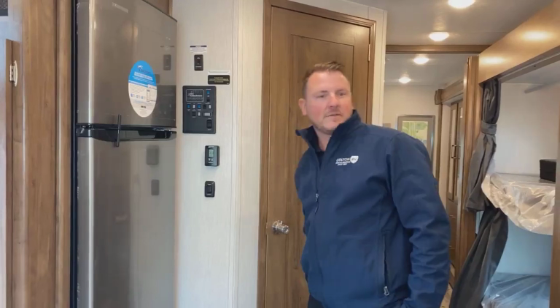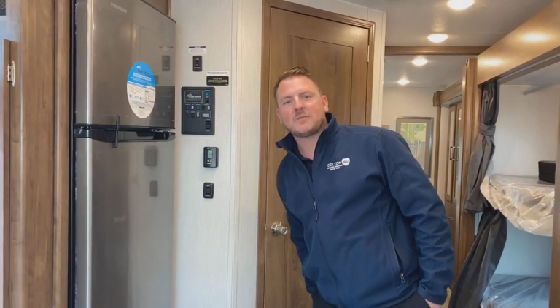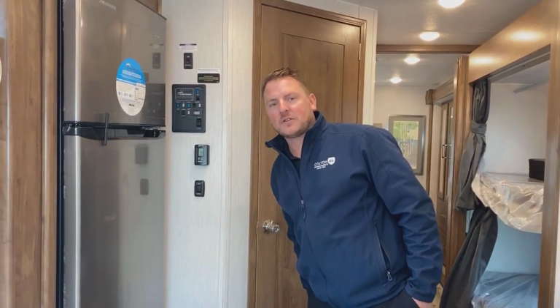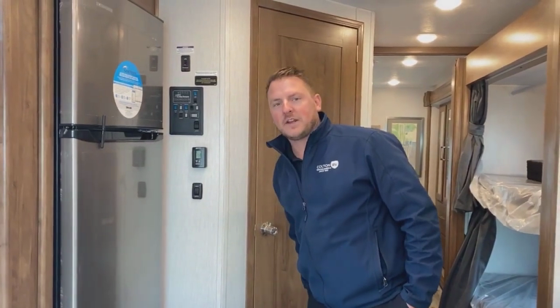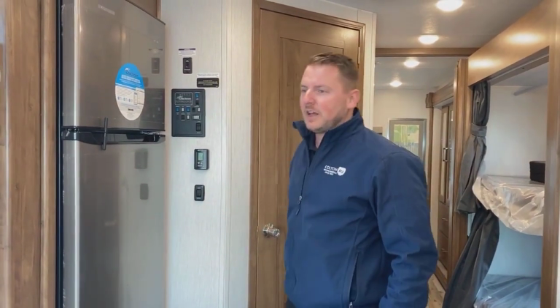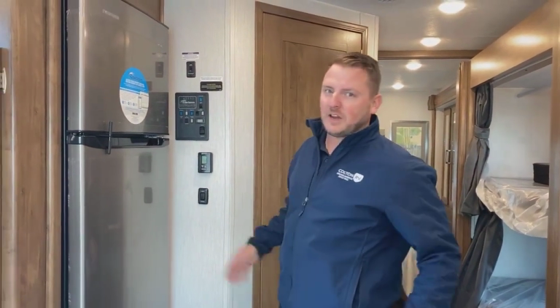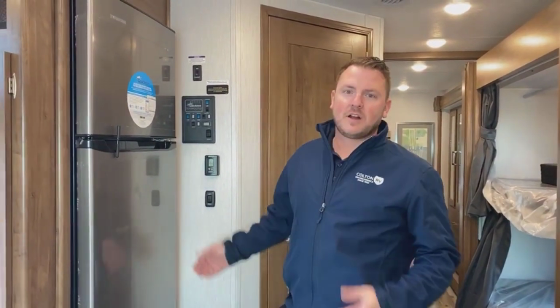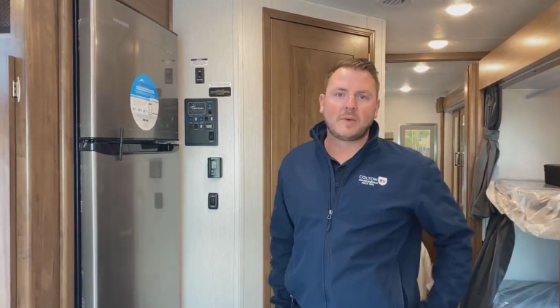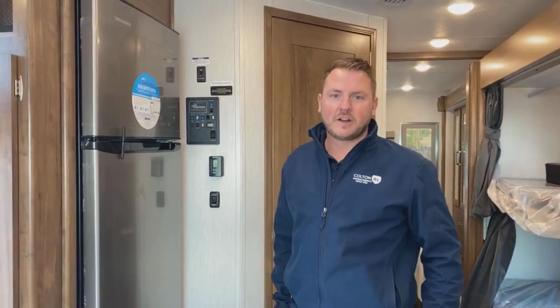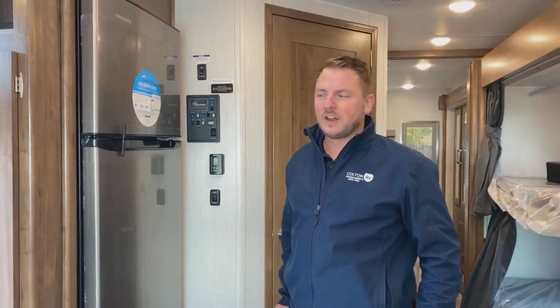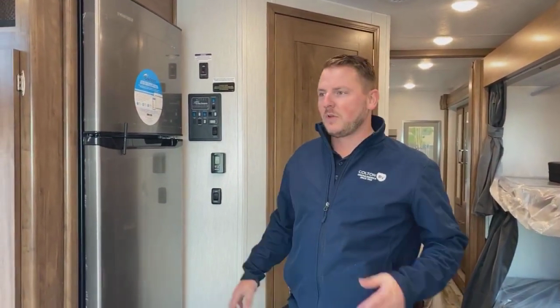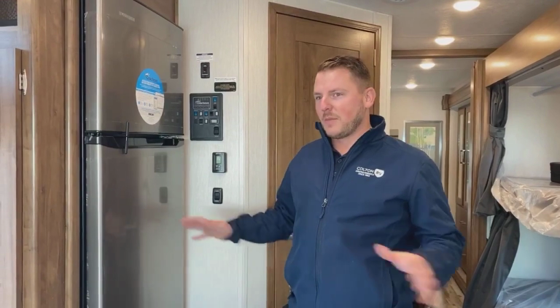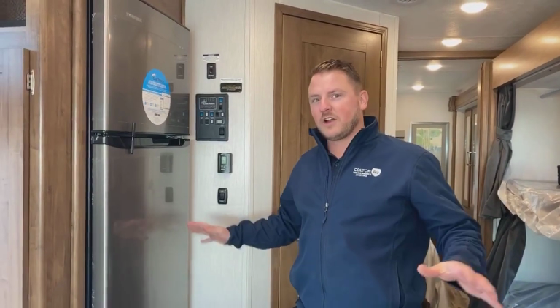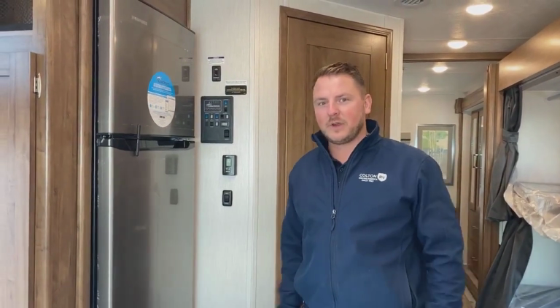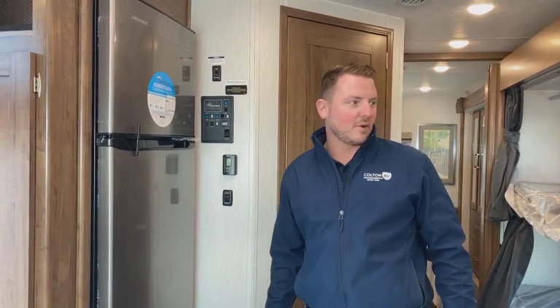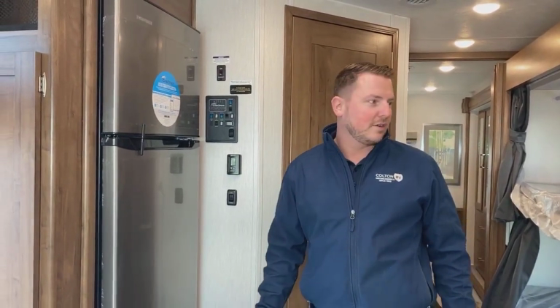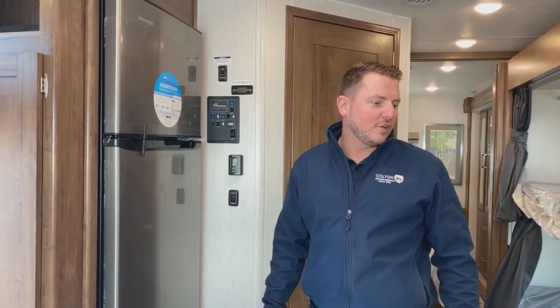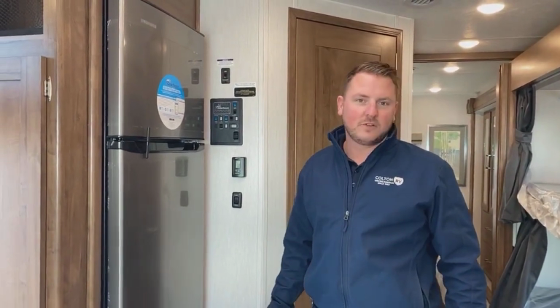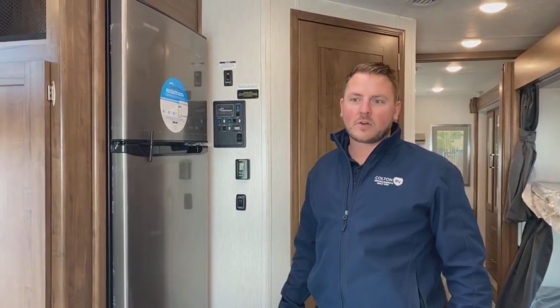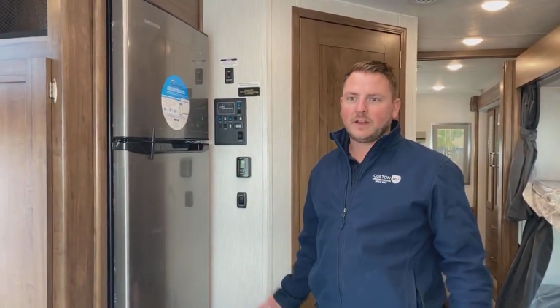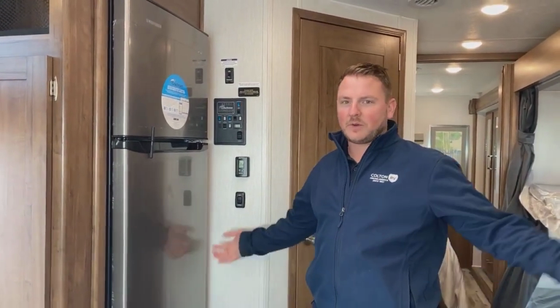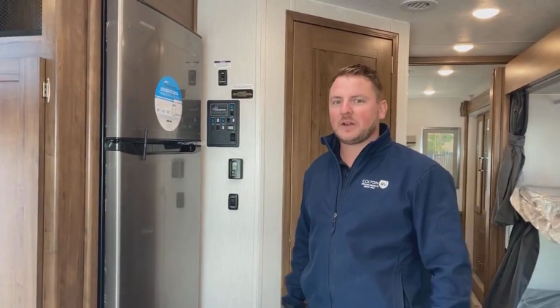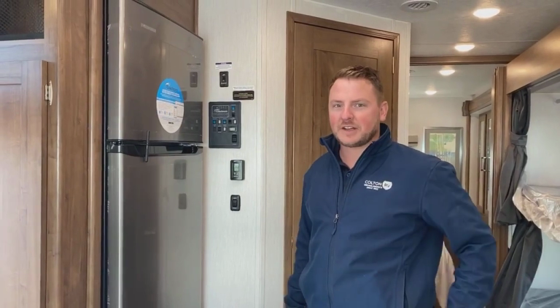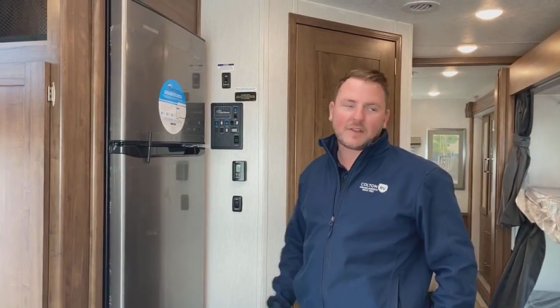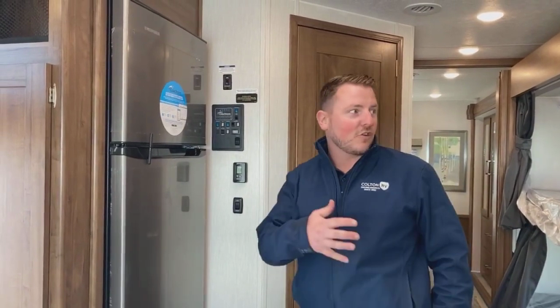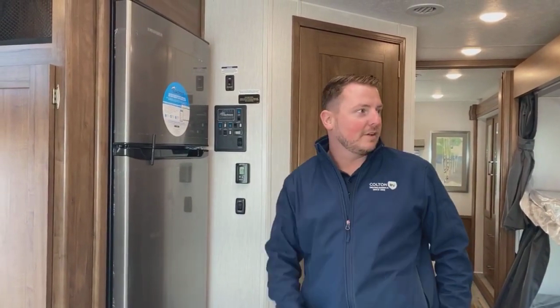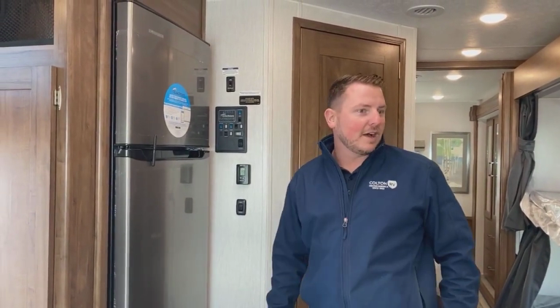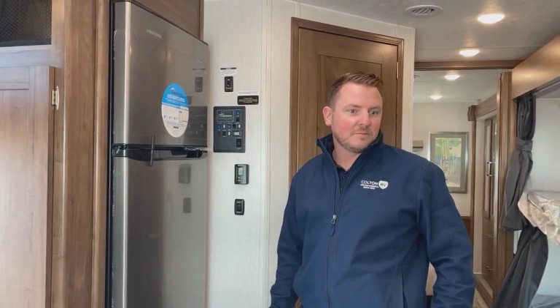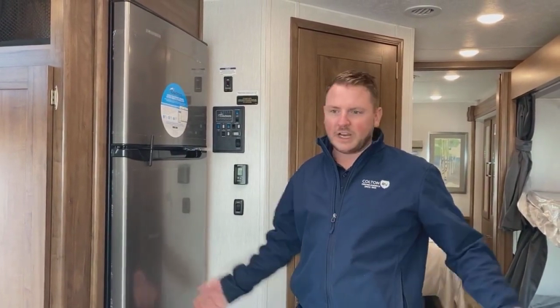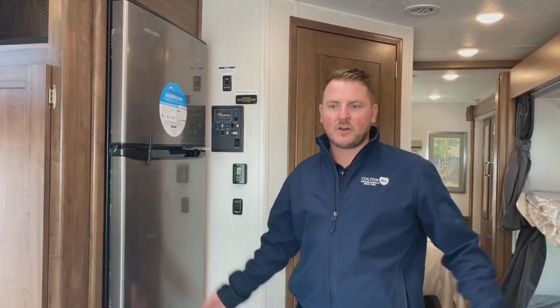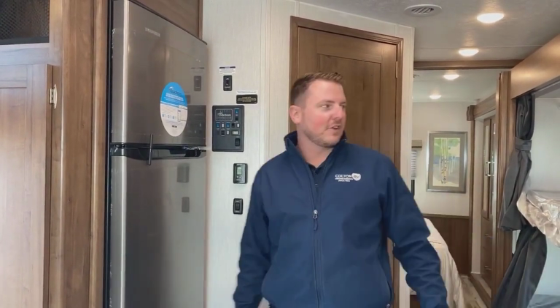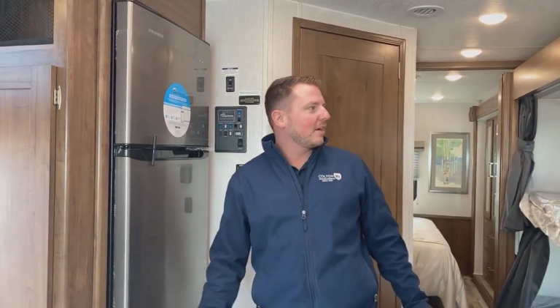It's John Moss here from Colton RV. Today we're going to talk a little bit about generators in our mock scenario. We're in a new Pursuit motorhome and we're going to pretend like we just got to camp, got the slides open, jacks down, everything set up, and ready to go.